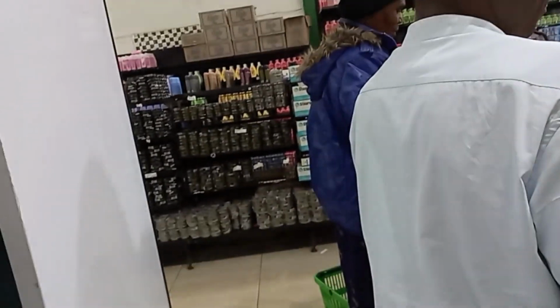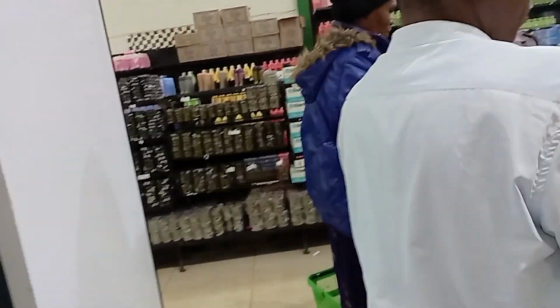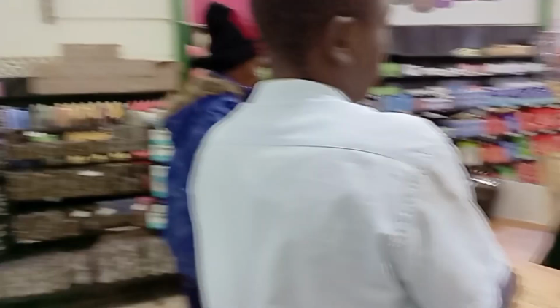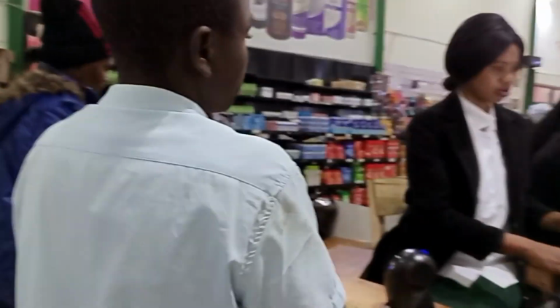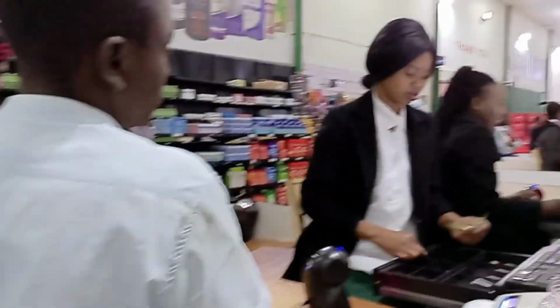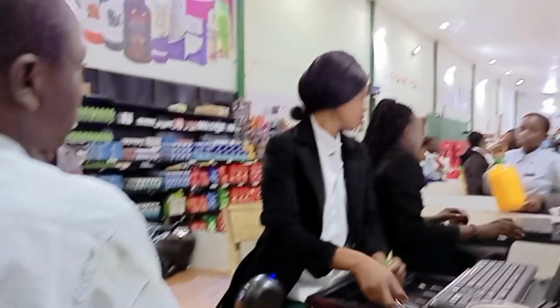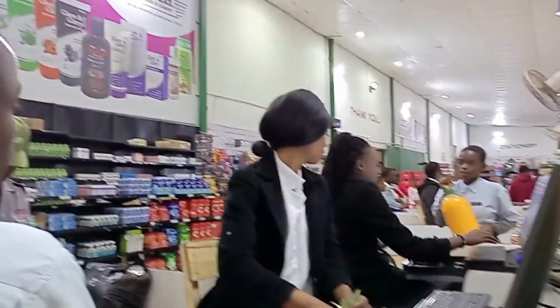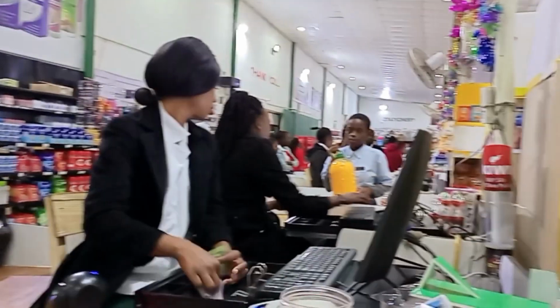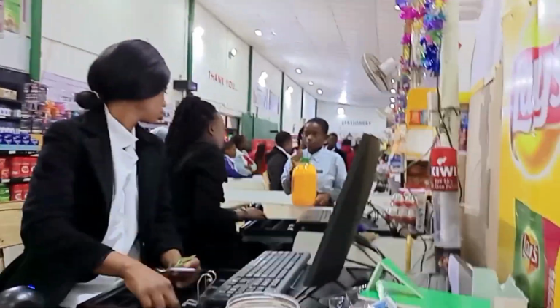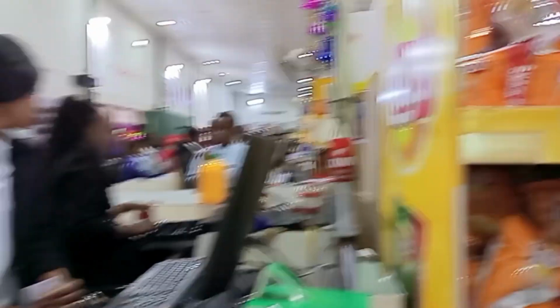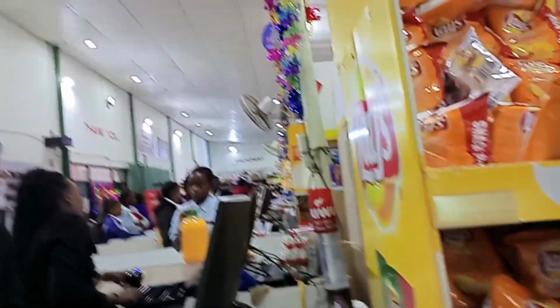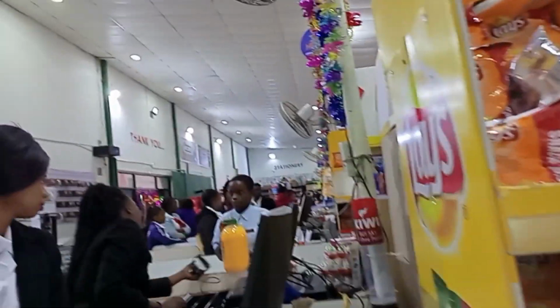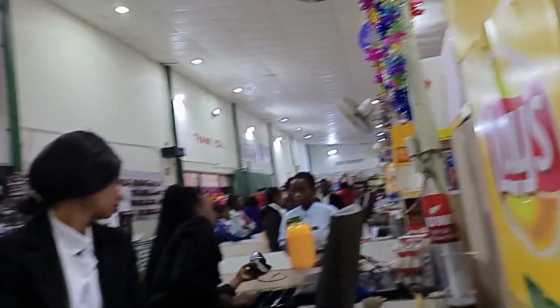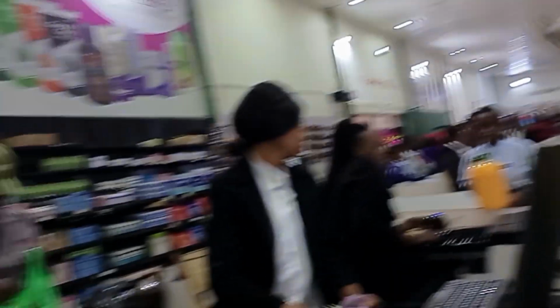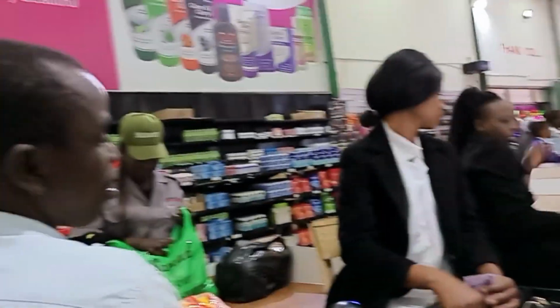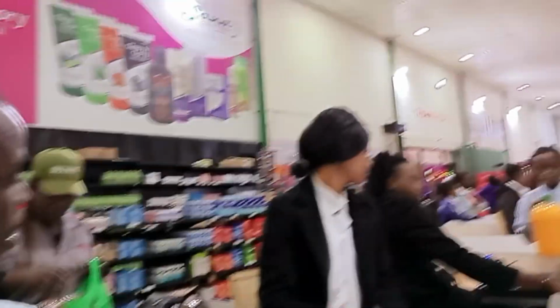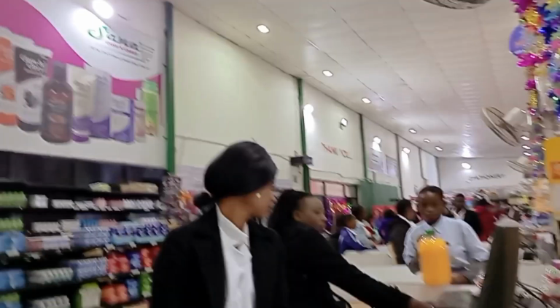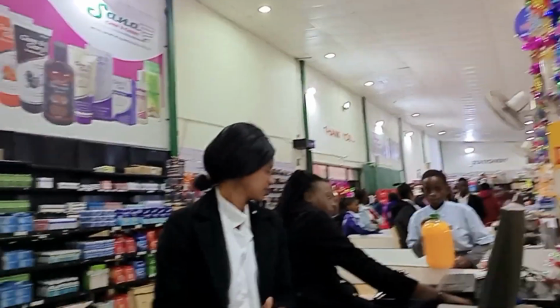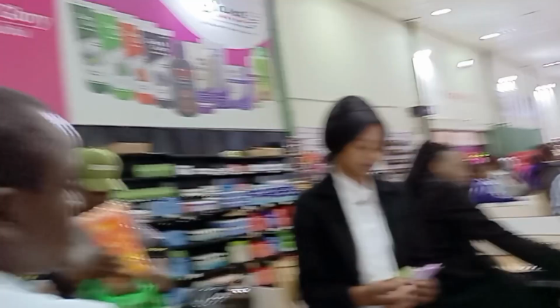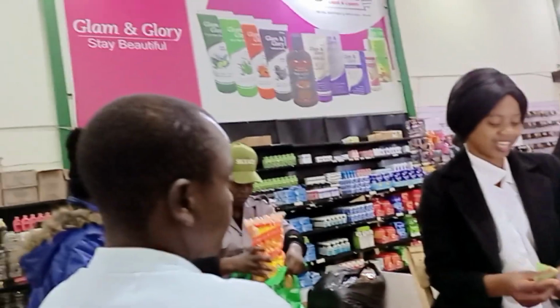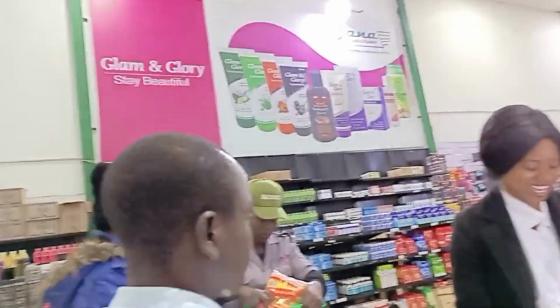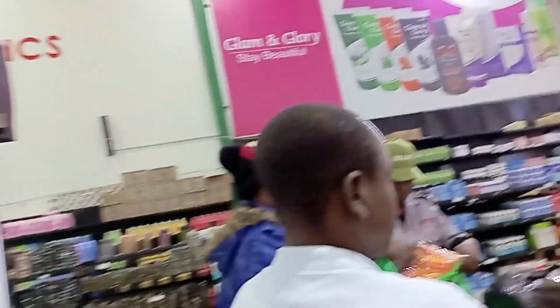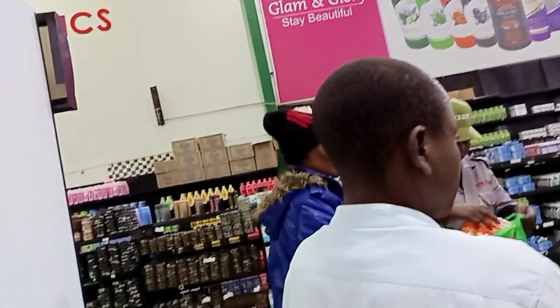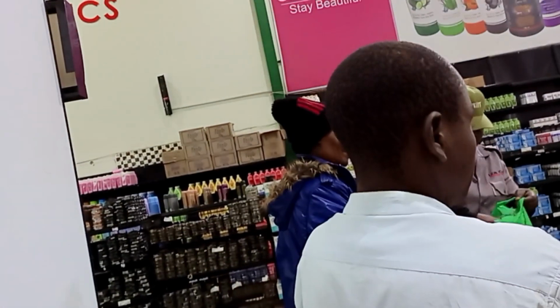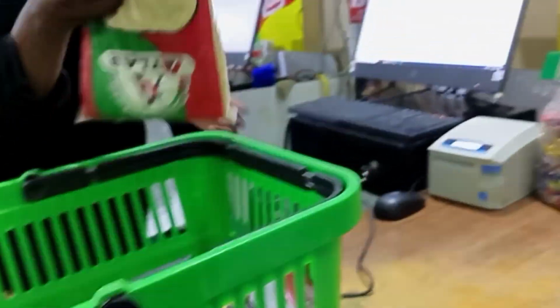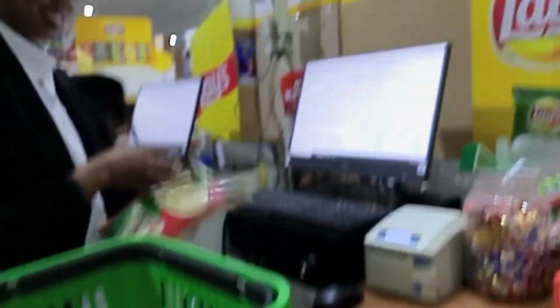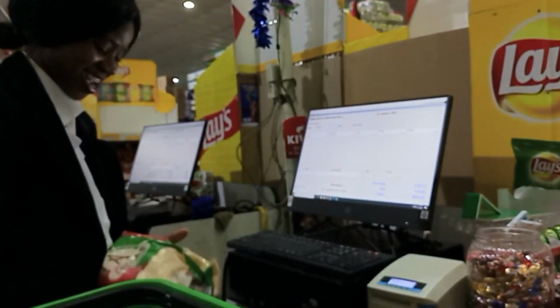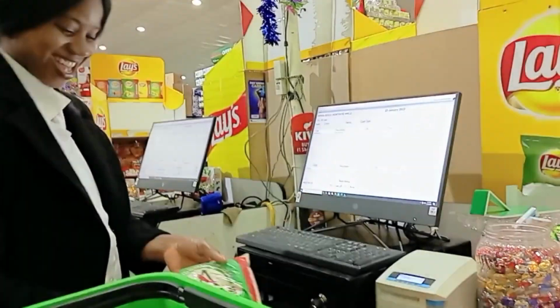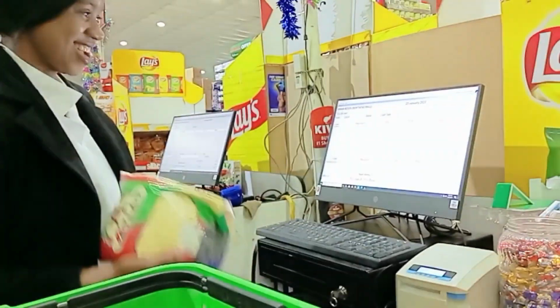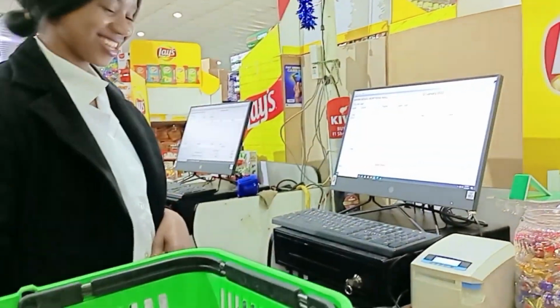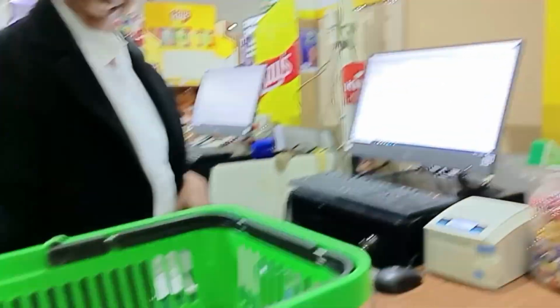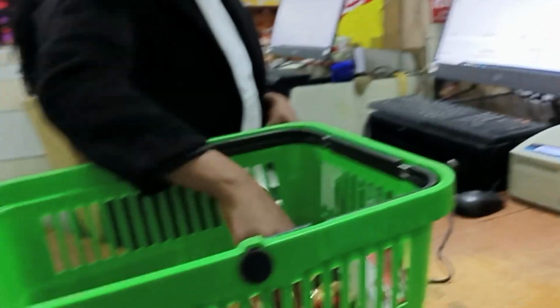Here we have a product. Now we are in Sanah. We have a product — we have to shop for Sanah. We have bought a lot today. We also have a large food haul. We are punching now.